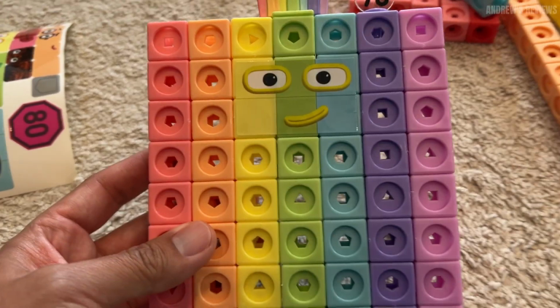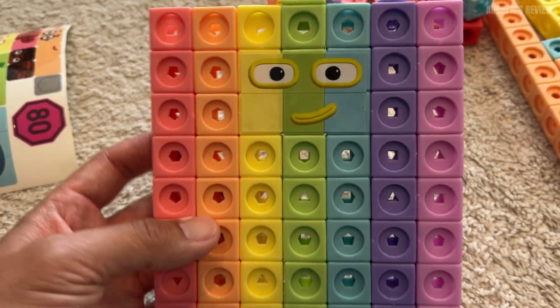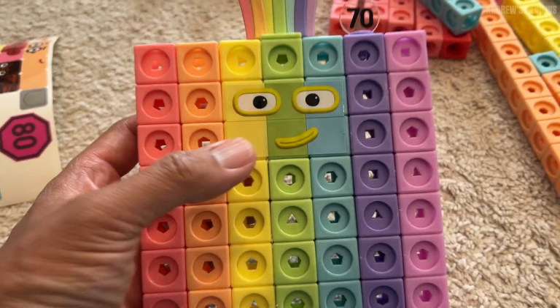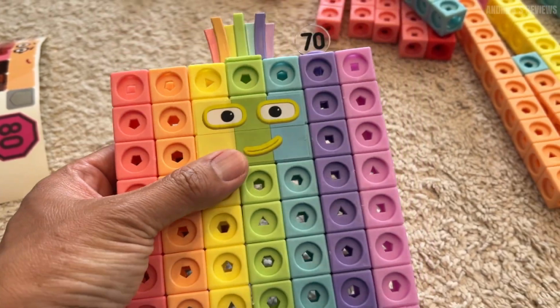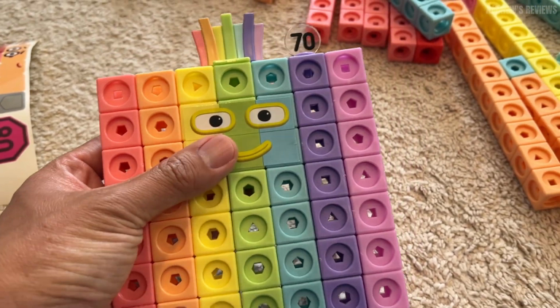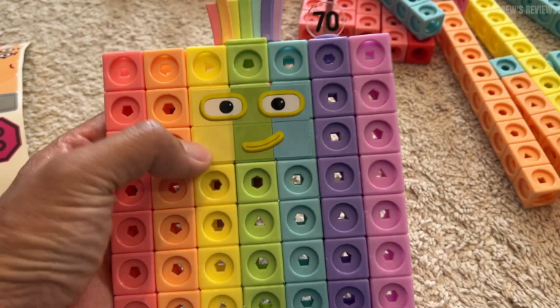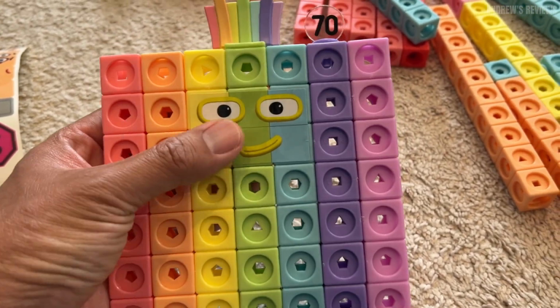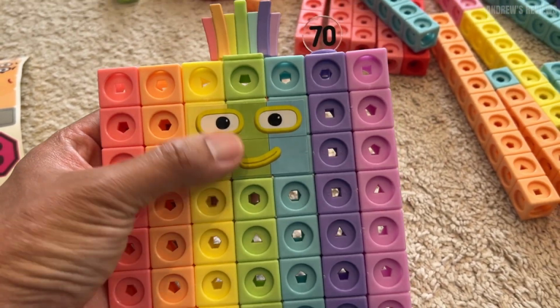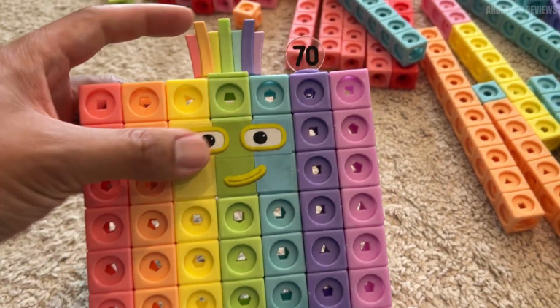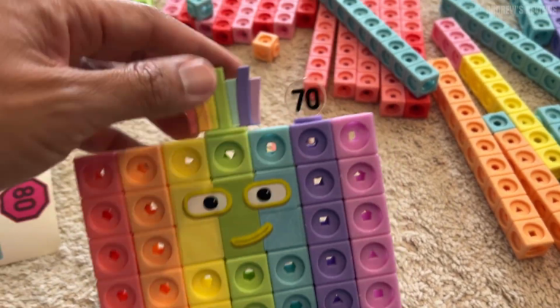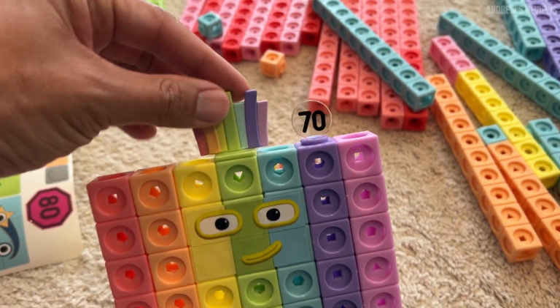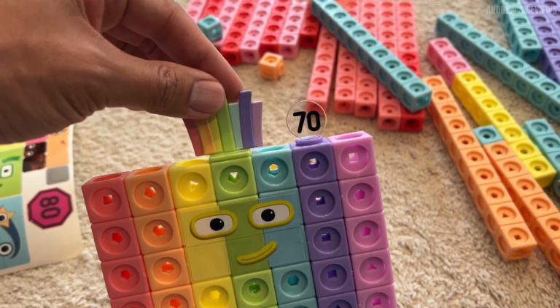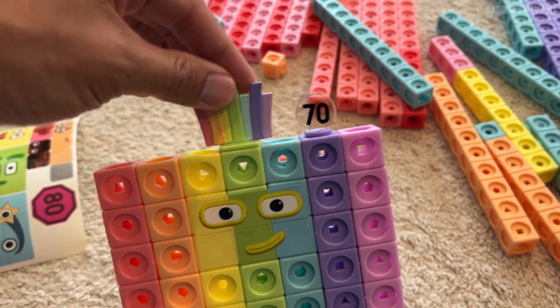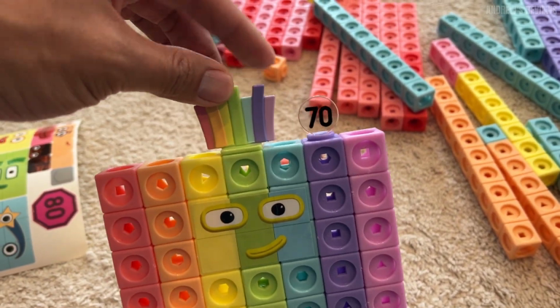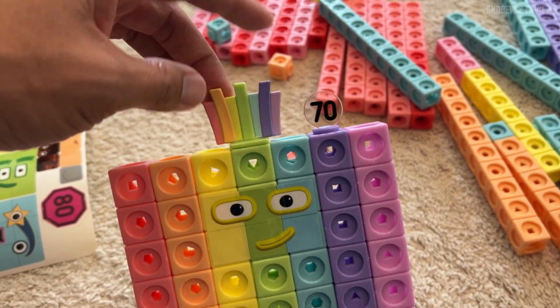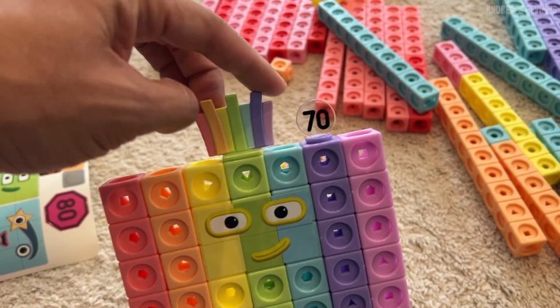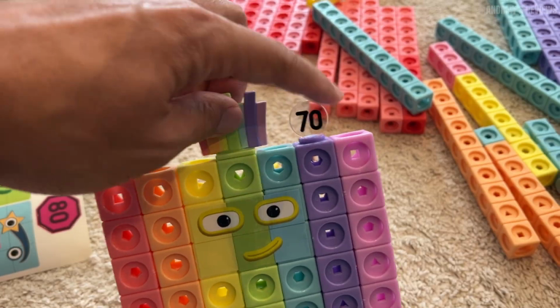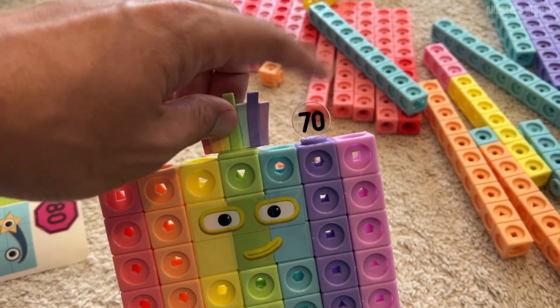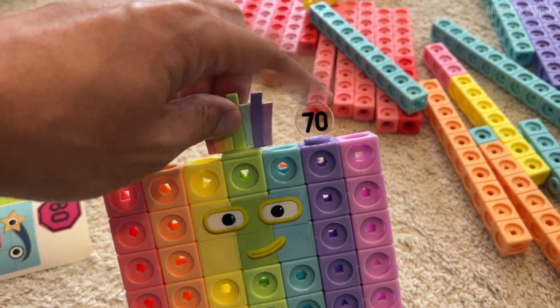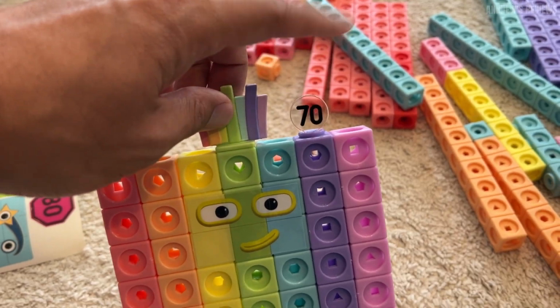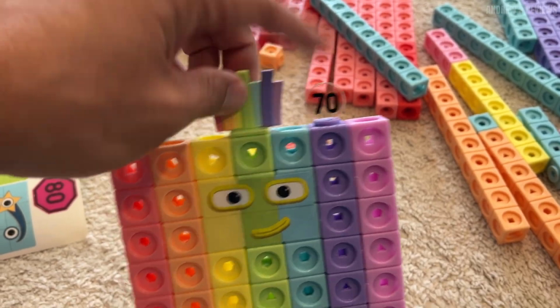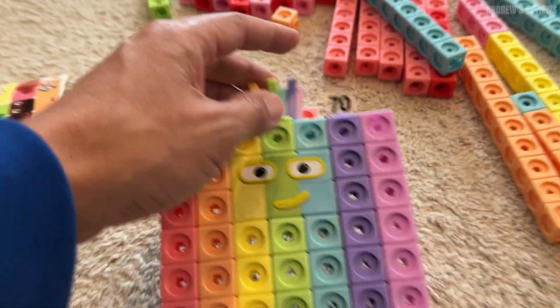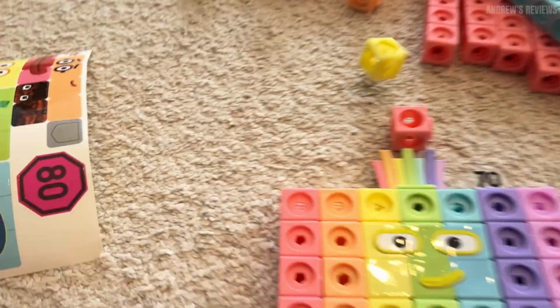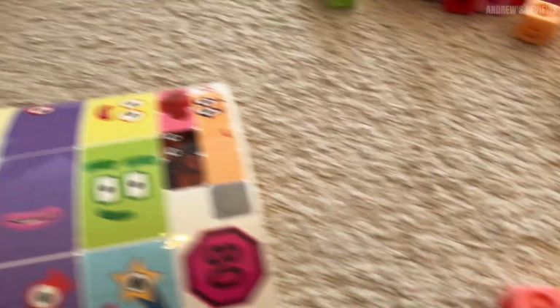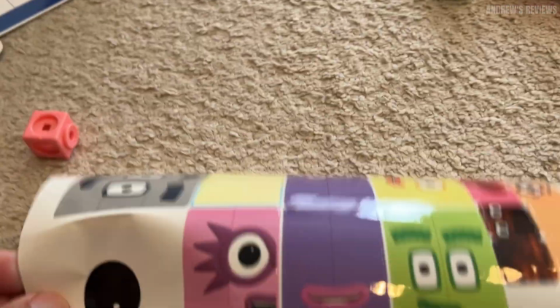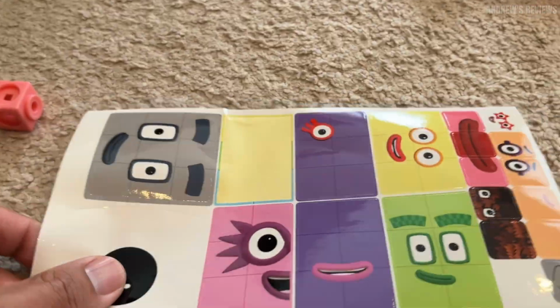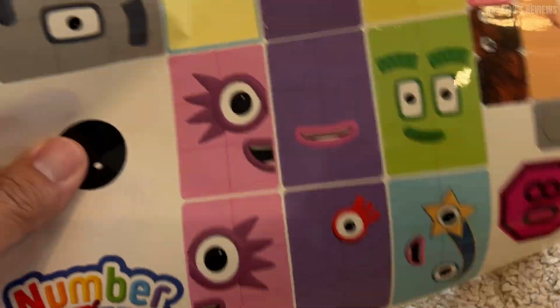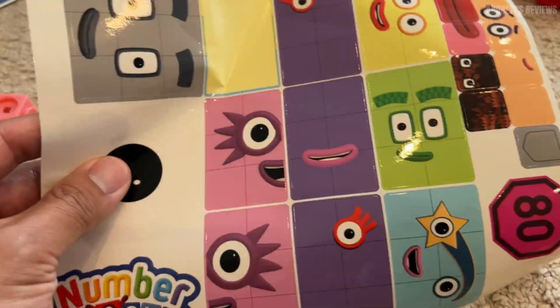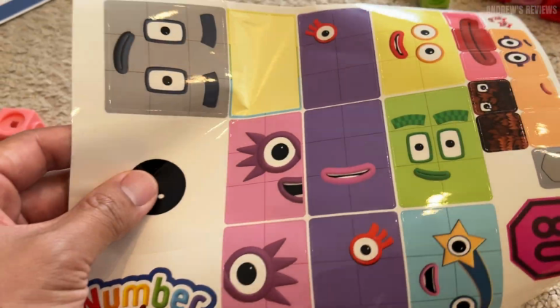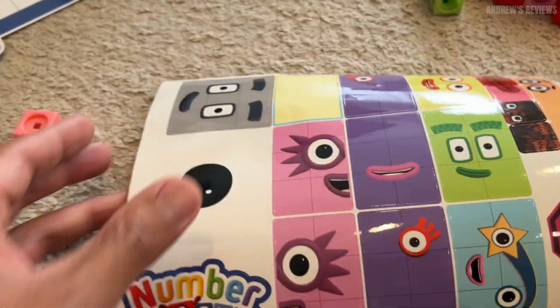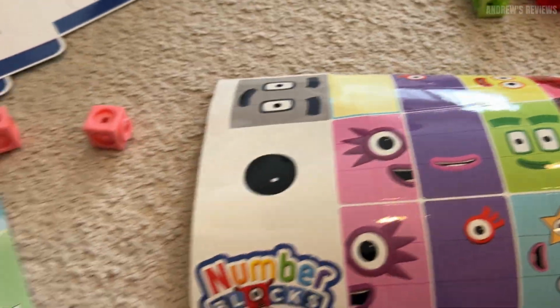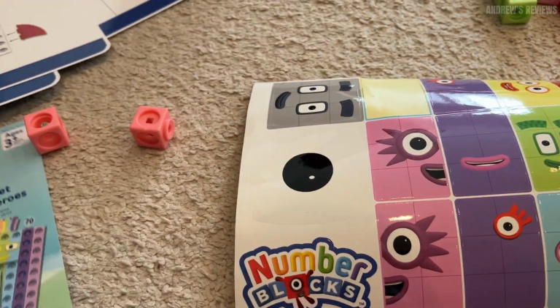They even come with stickers to get the faces, and extra pieces to kind of complete the look — and of course, the 70. Here are some additional stickers for the other ones as well.